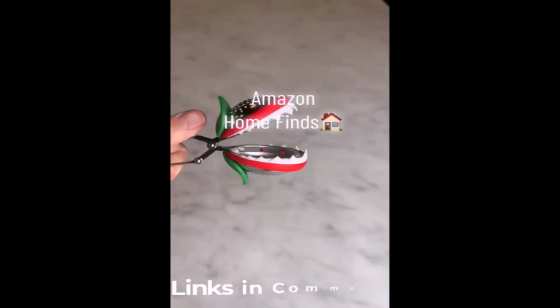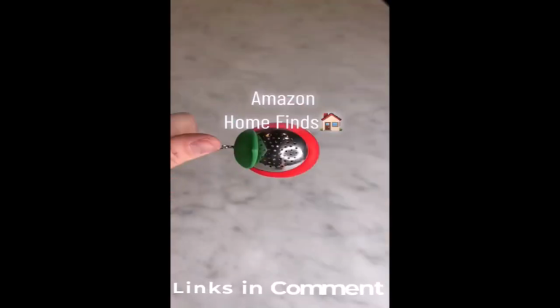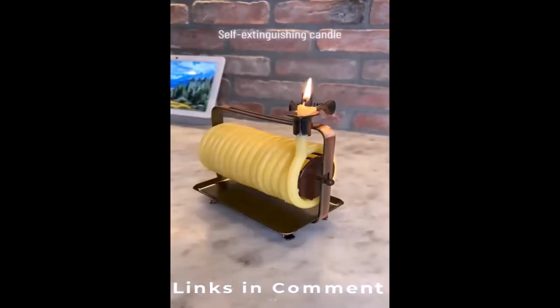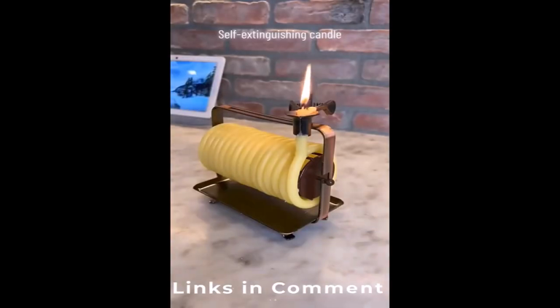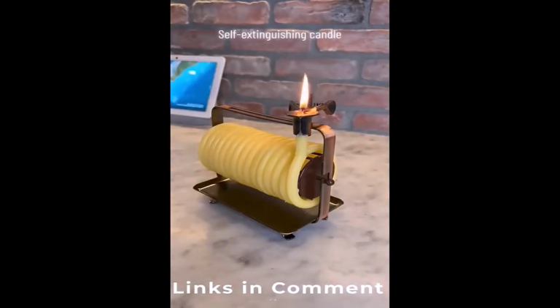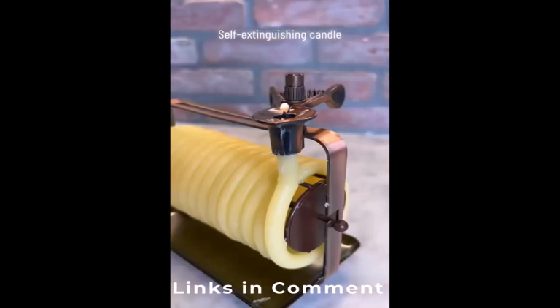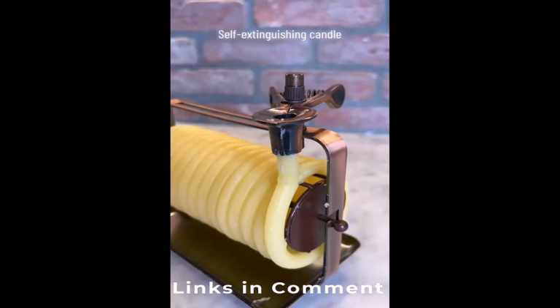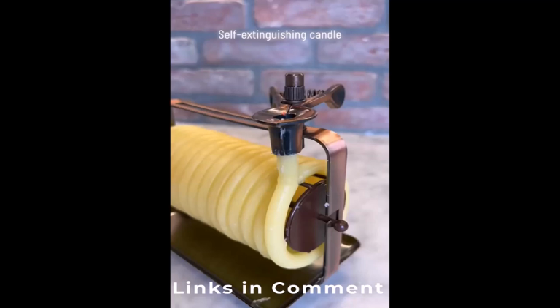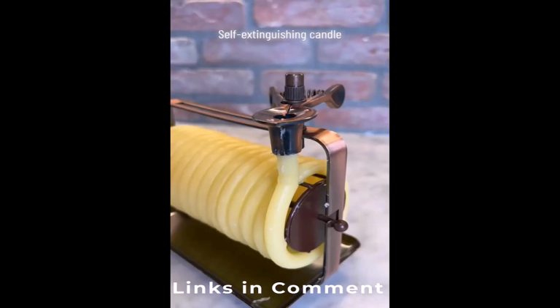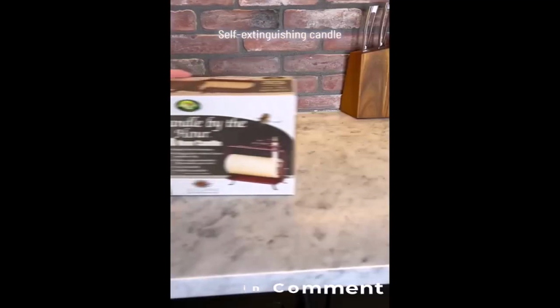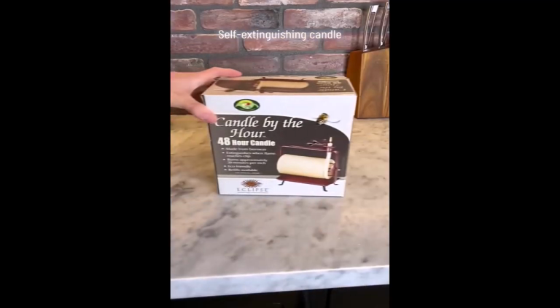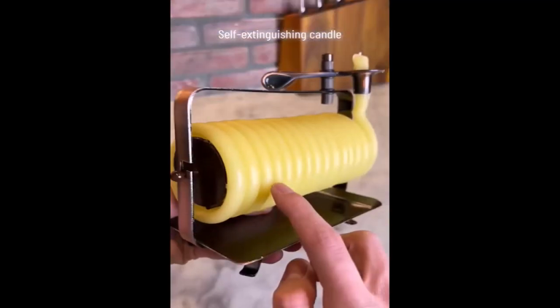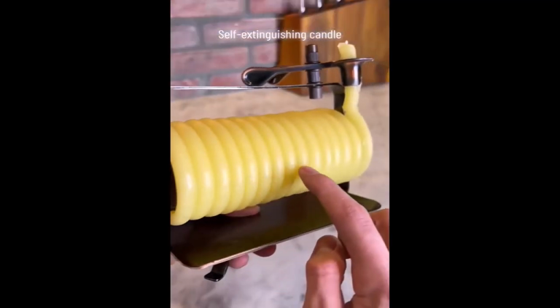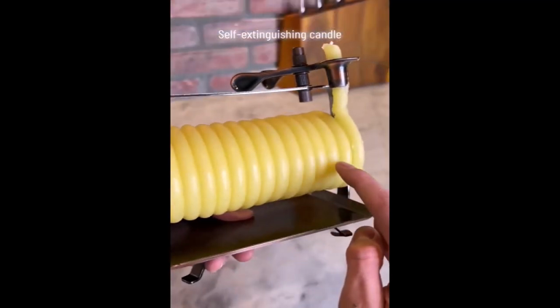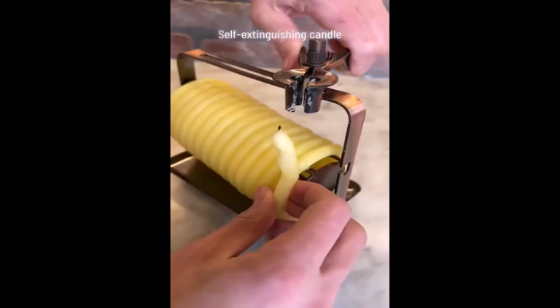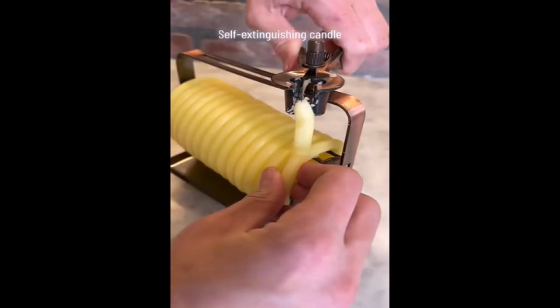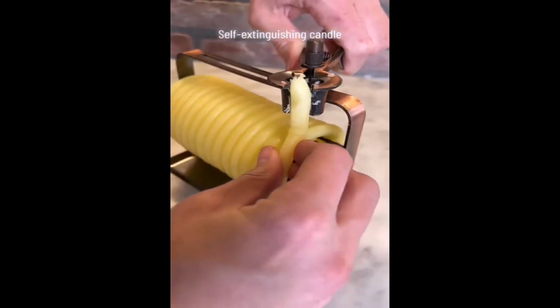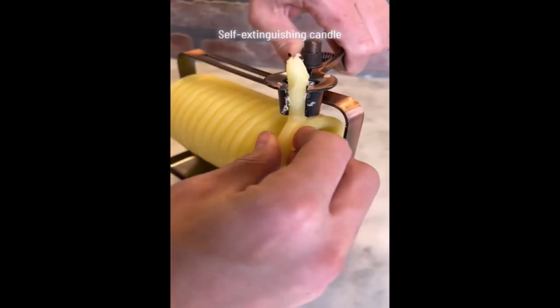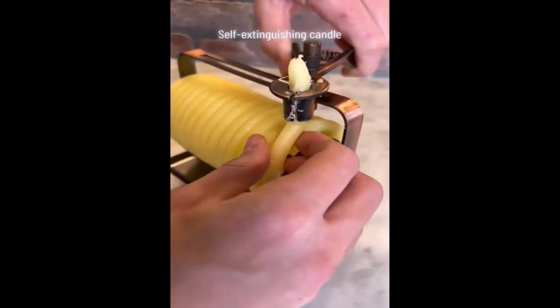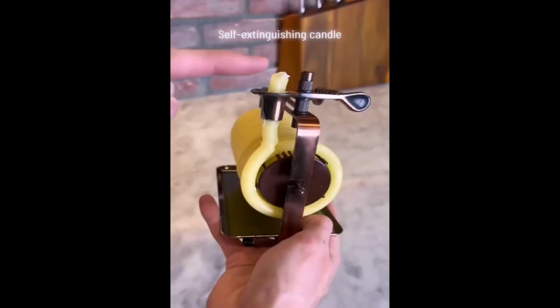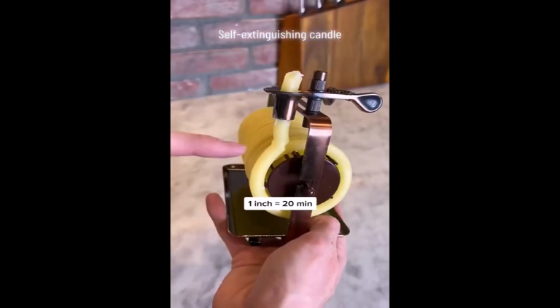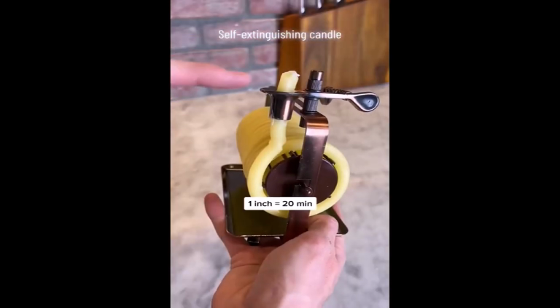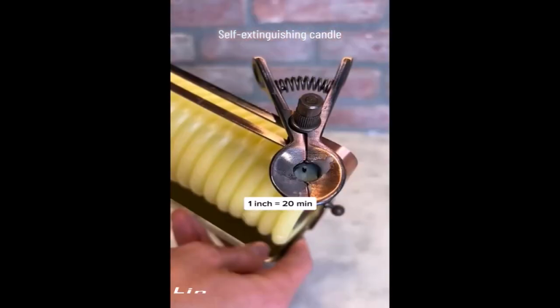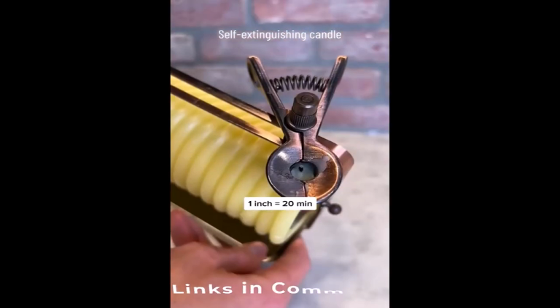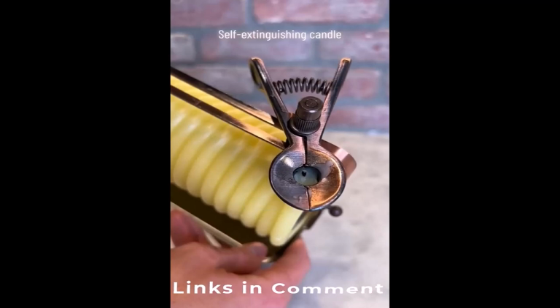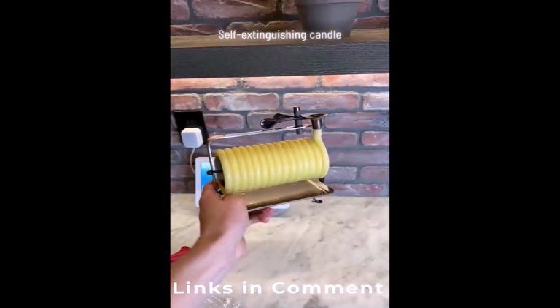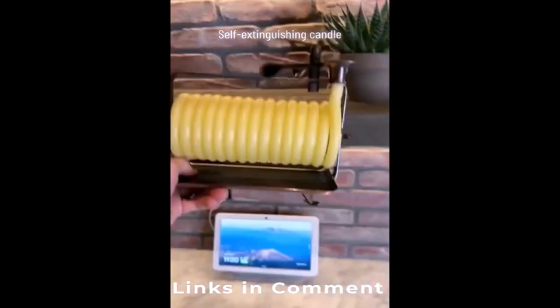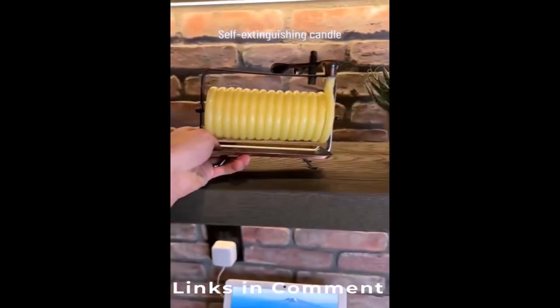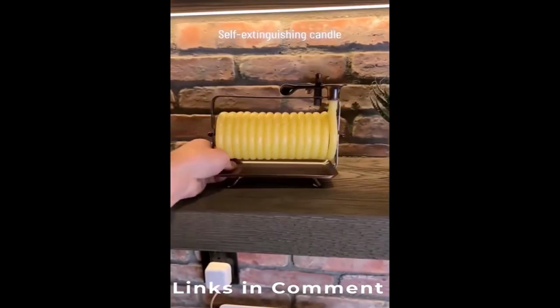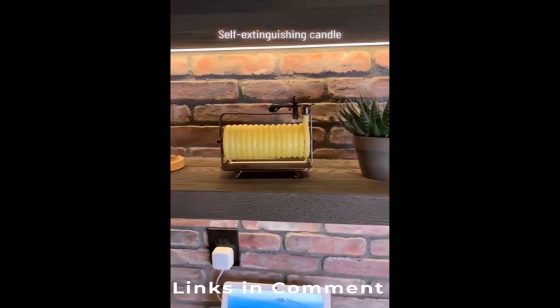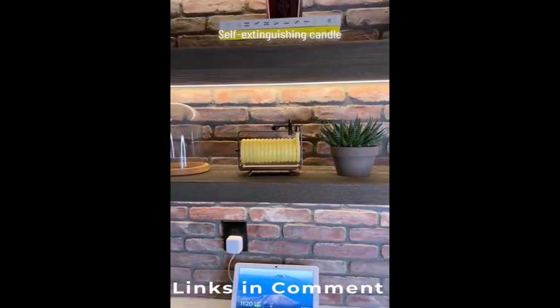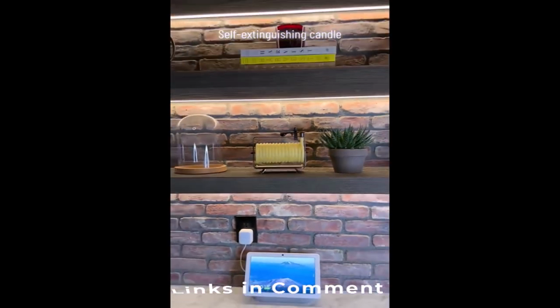Amazon home find: this is a self-extinguishing candle so you don't have to worry about burning your house down. All you have to do is clamp your desired length — one inch is about 20 minutes of burn time. It also looks pretty aesthetic so it's a good decoration.